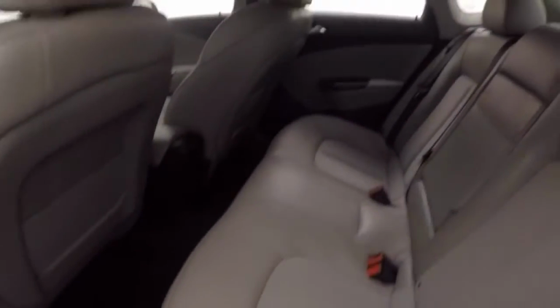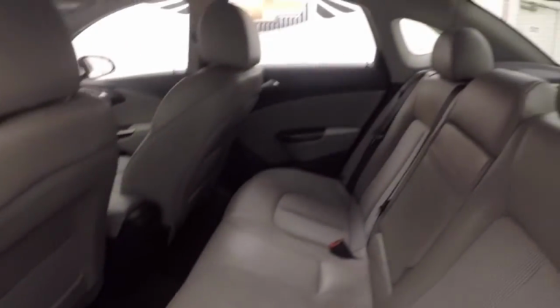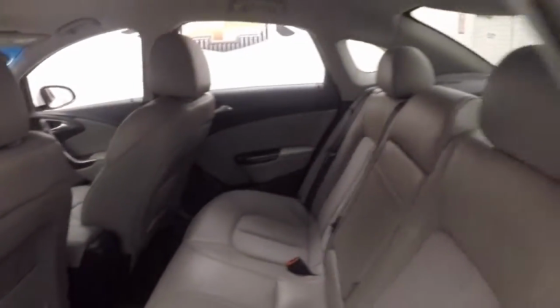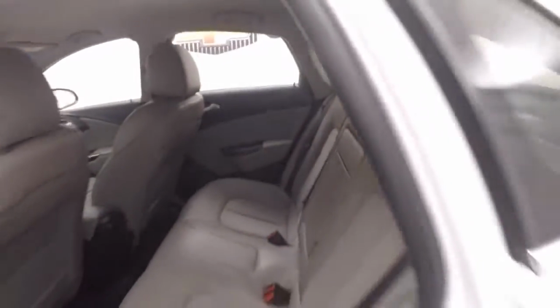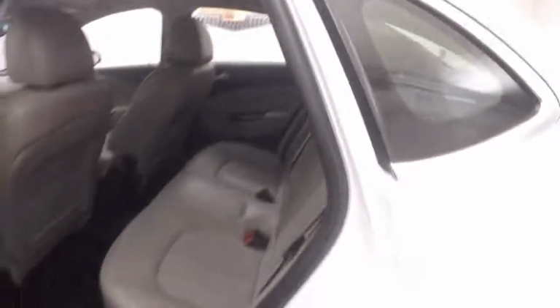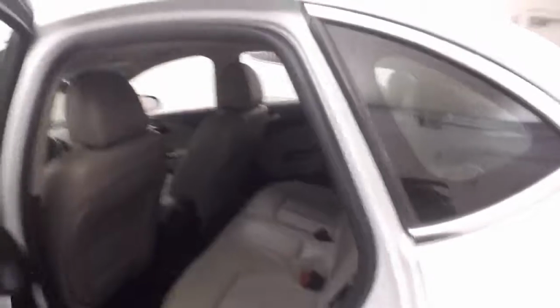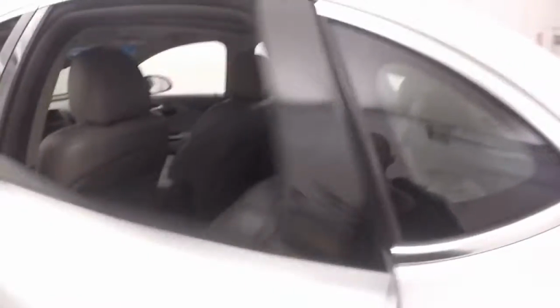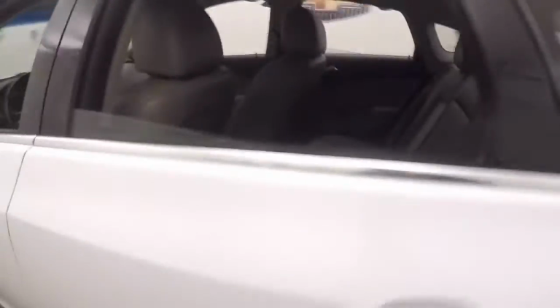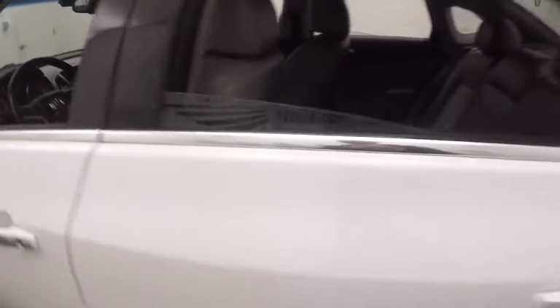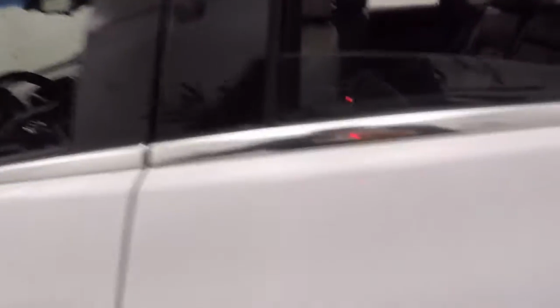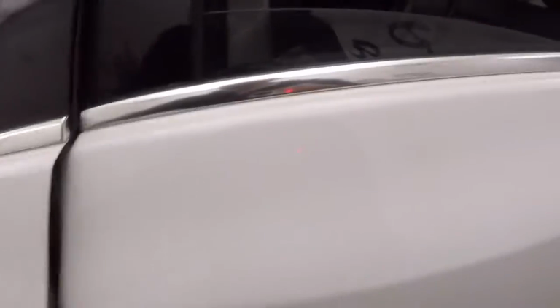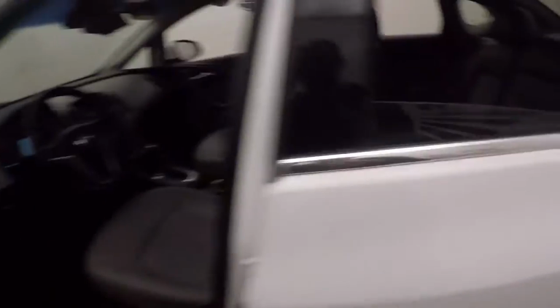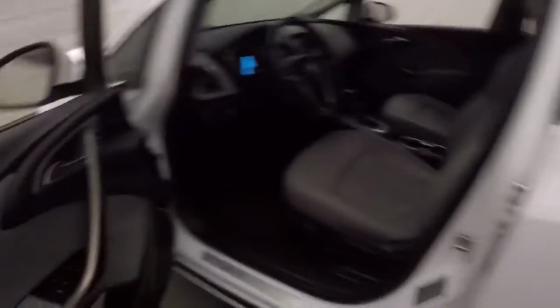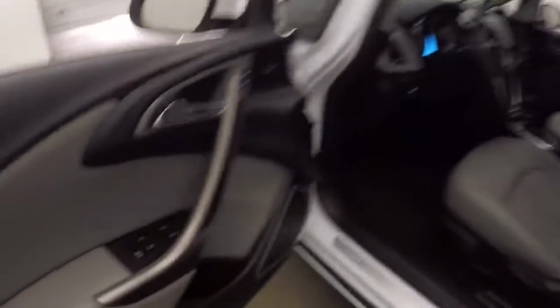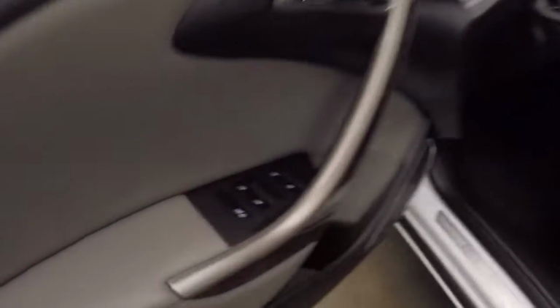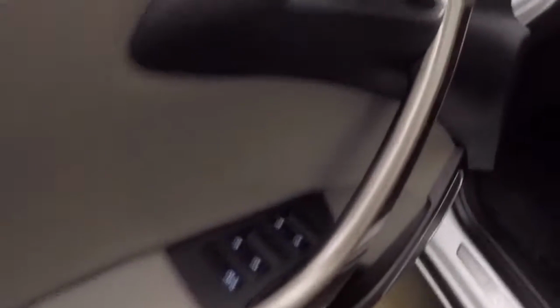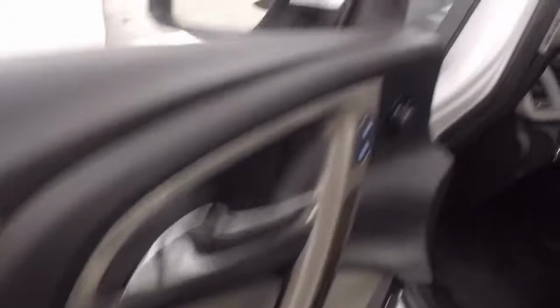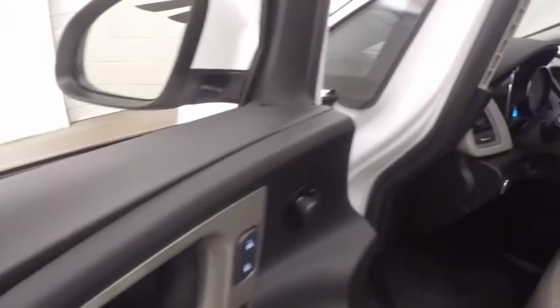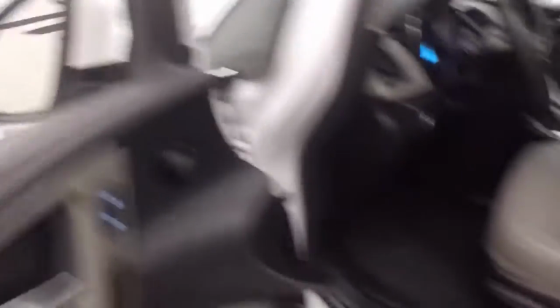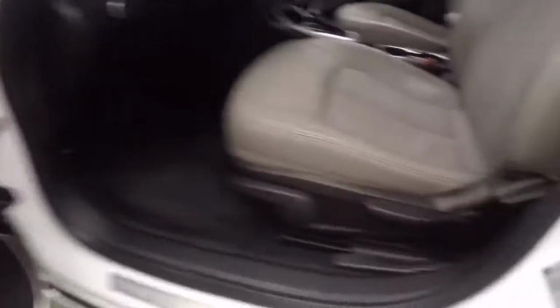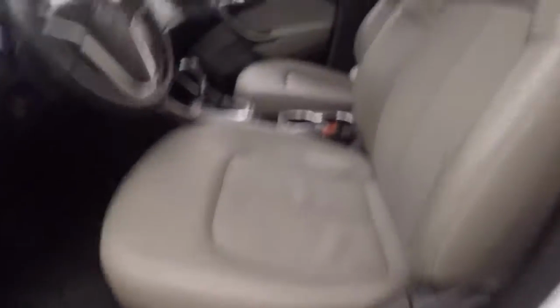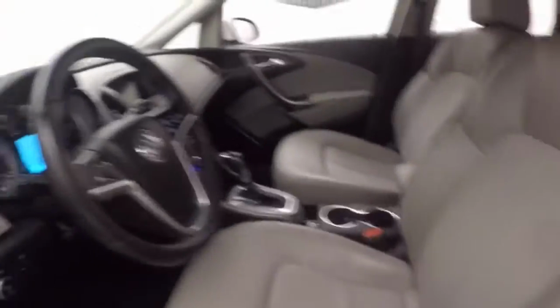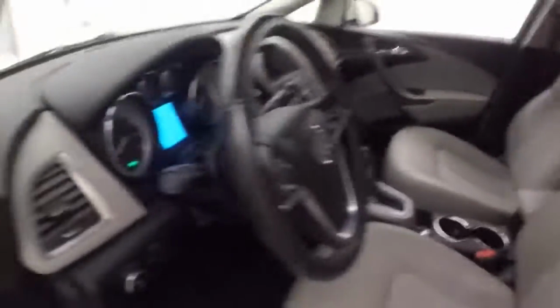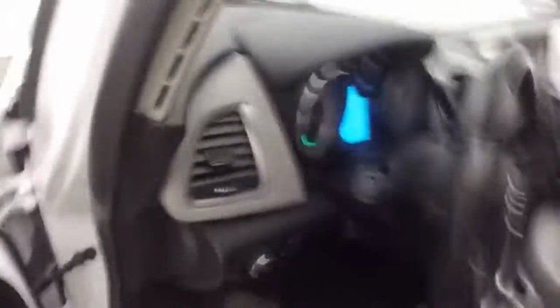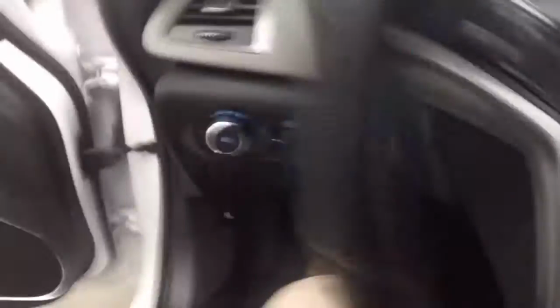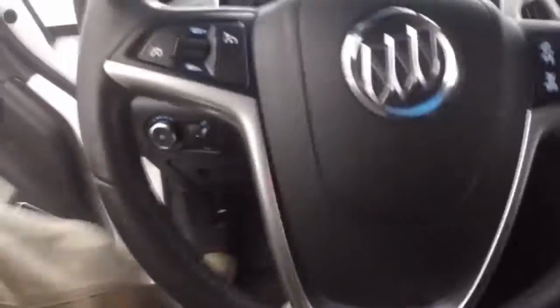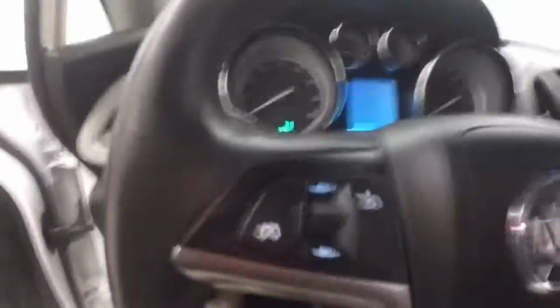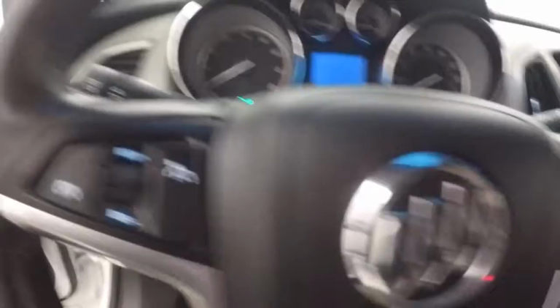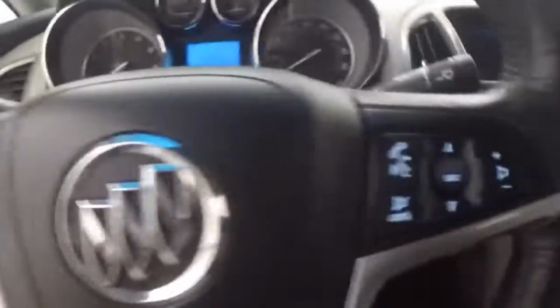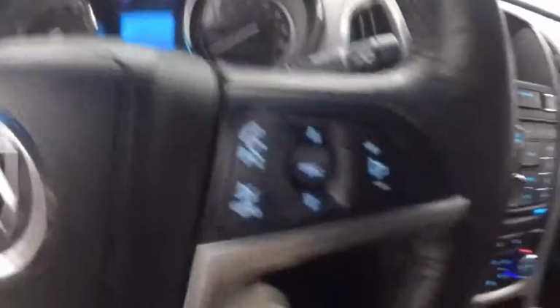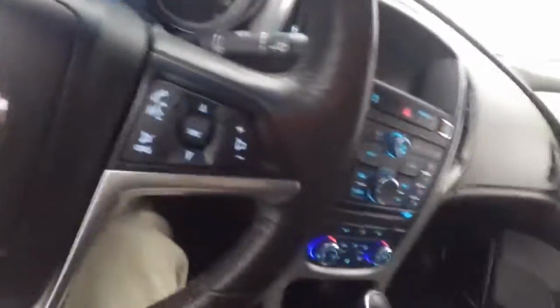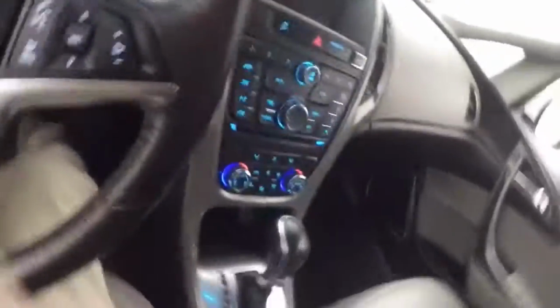Interior's in great shape. Nice gray leather. Front controls on the door, manual seats. Cruise control, Bluetooth, and stereo on the steering wheel.